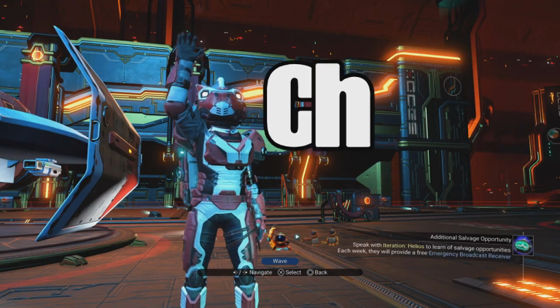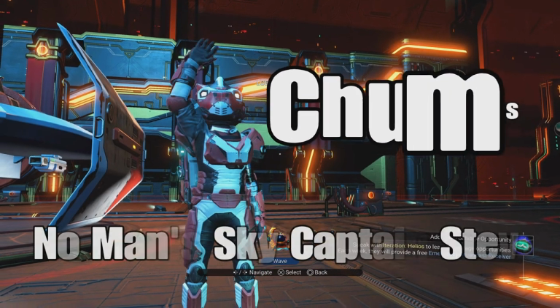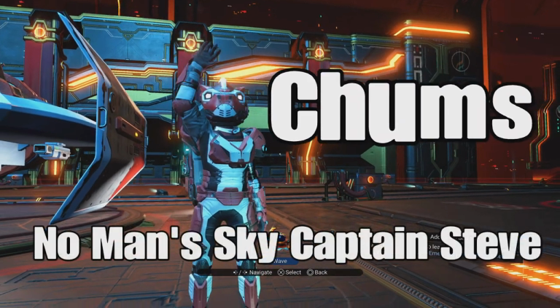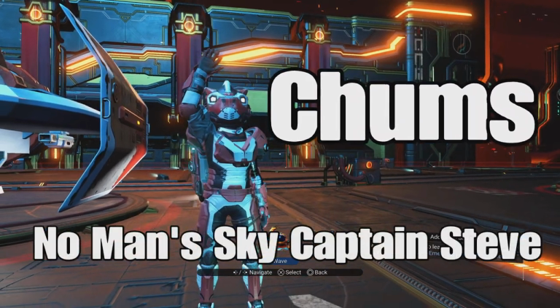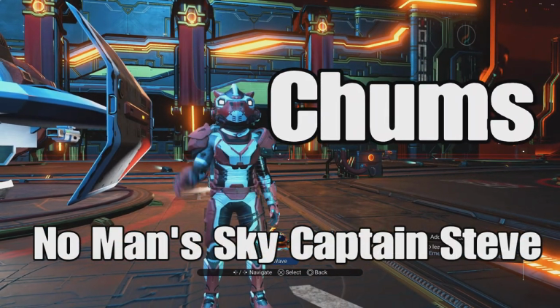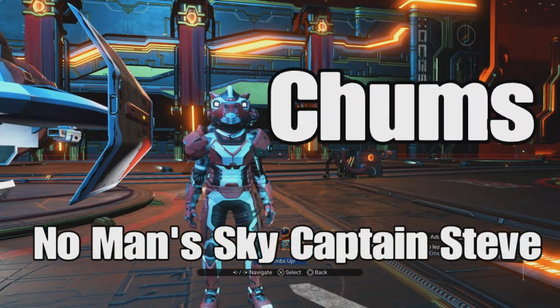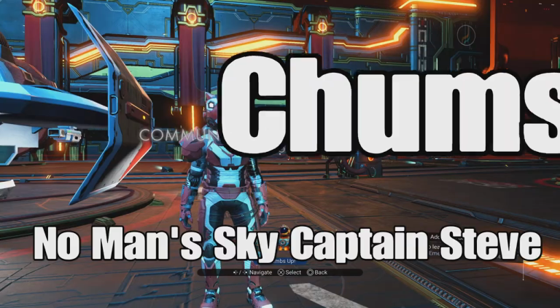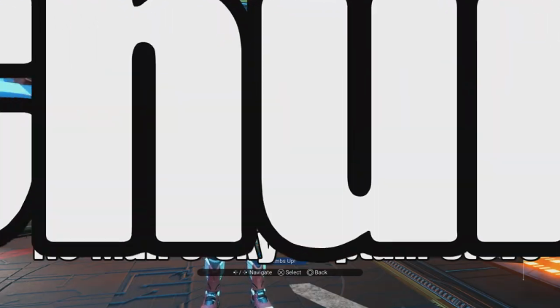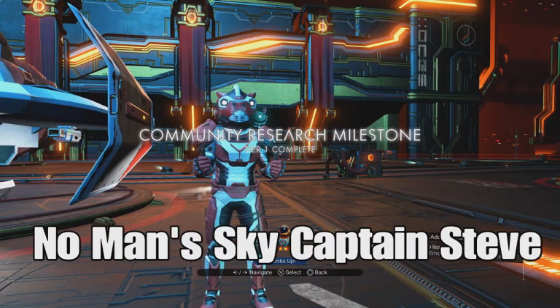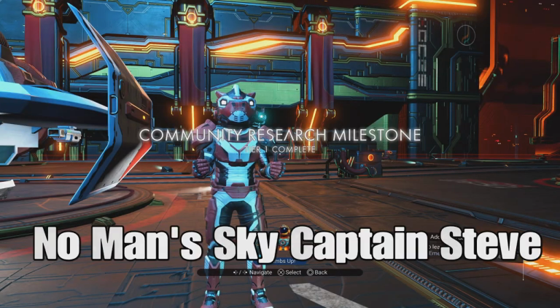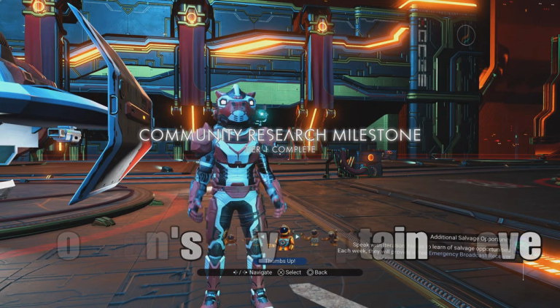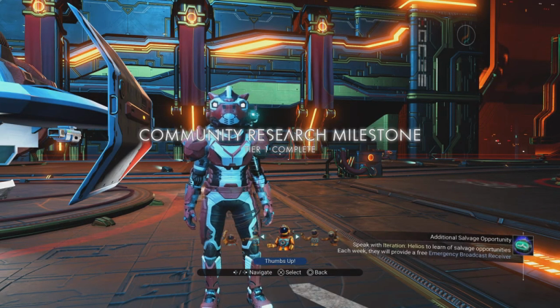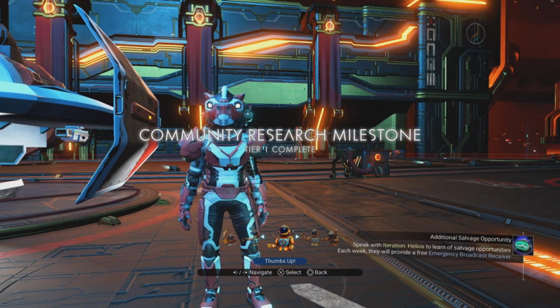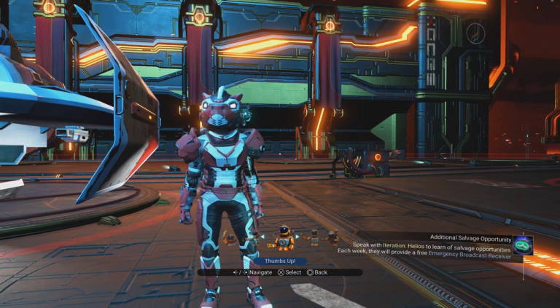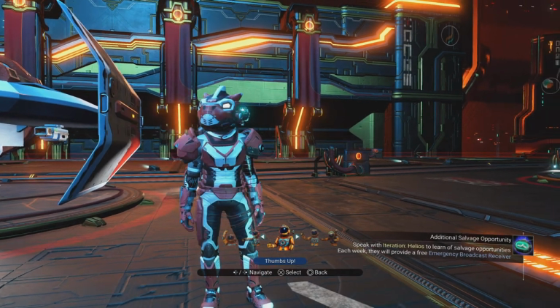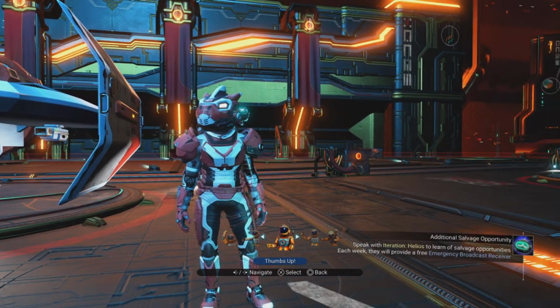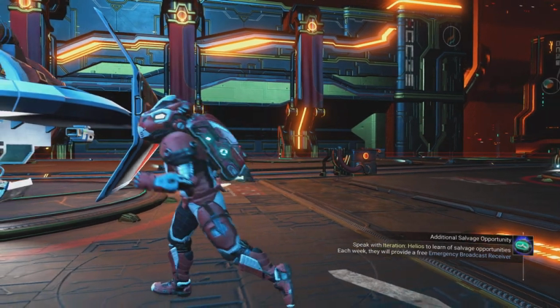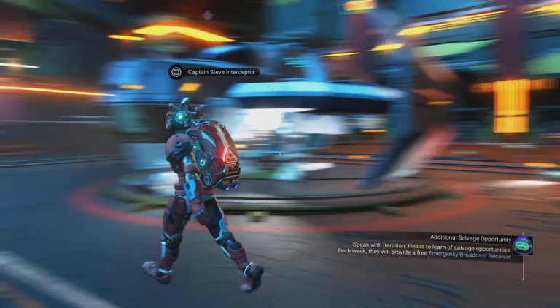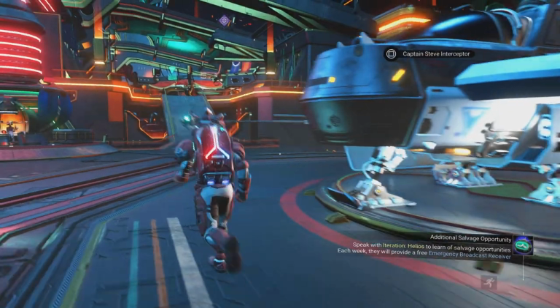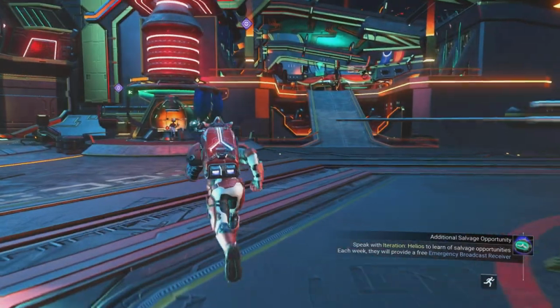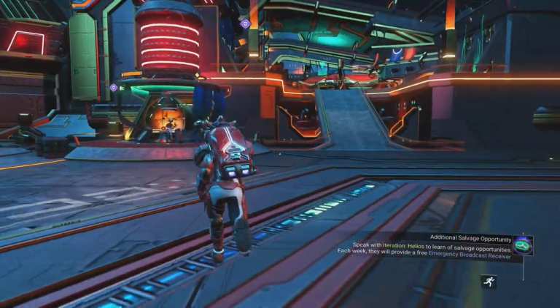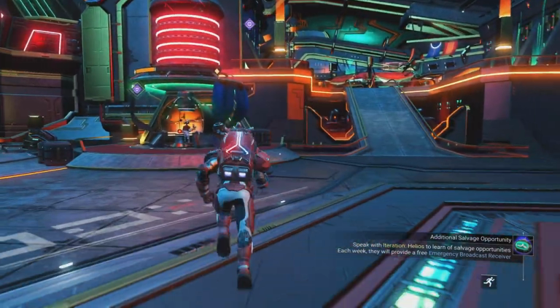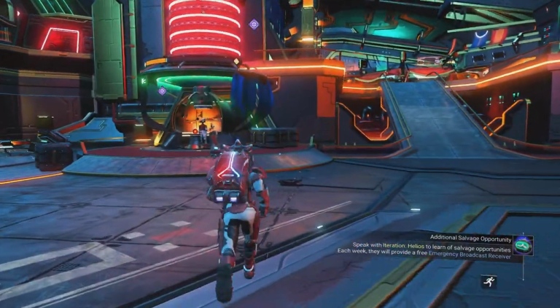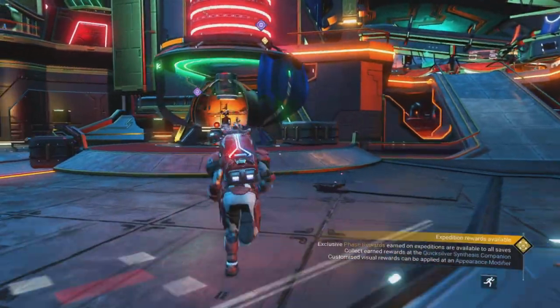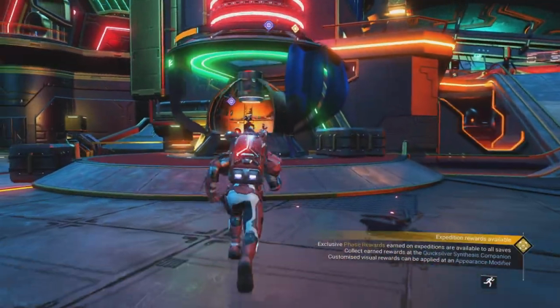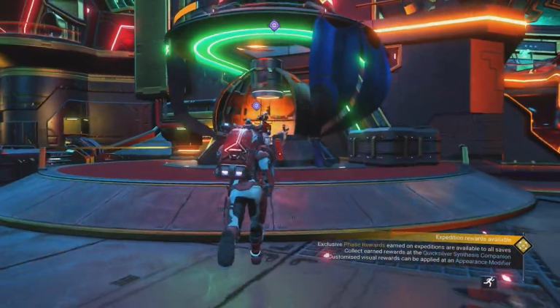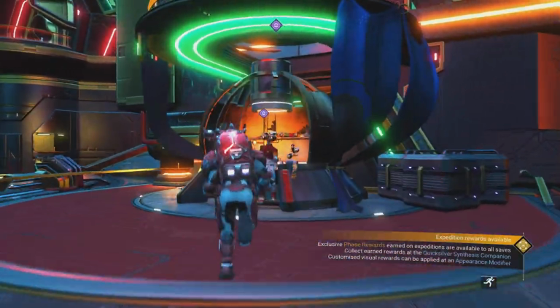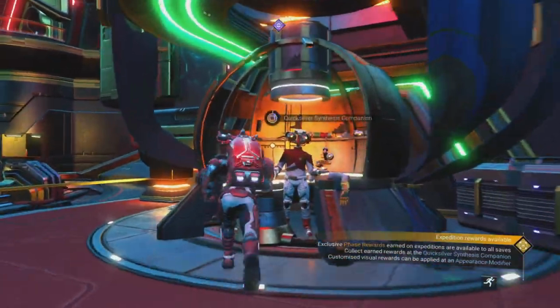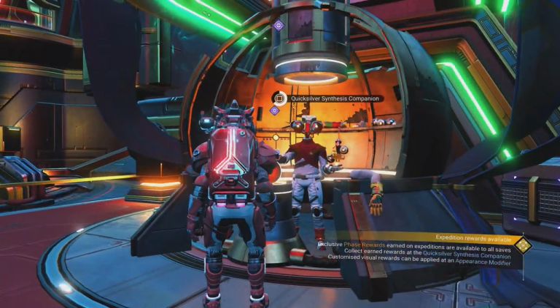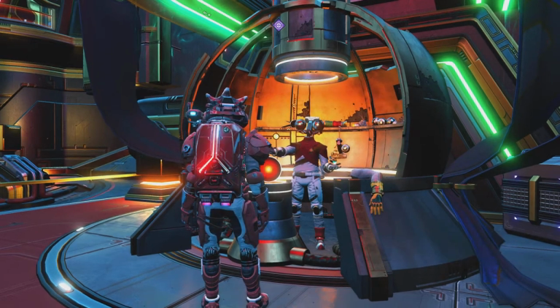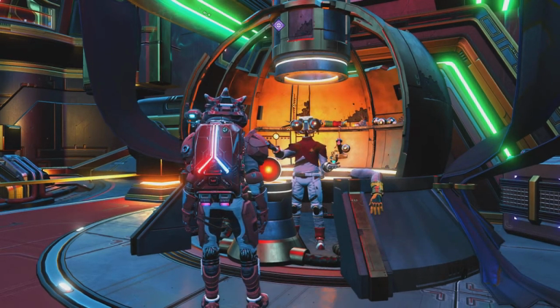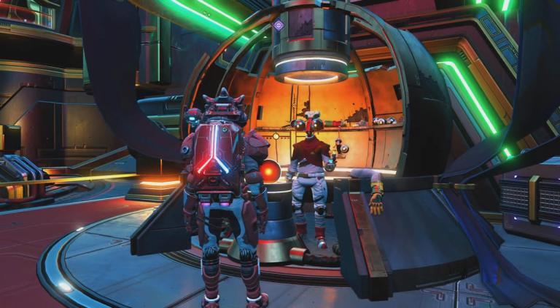How do, chums! Captain Steven today. The community research has hit level one. Let's go and have a look at what the Quicksilver merchant Johnny Five has to offer.